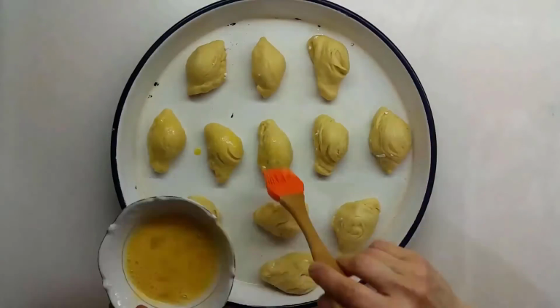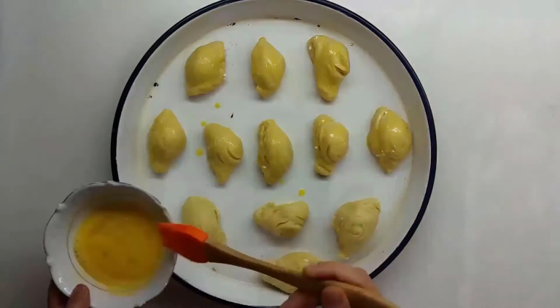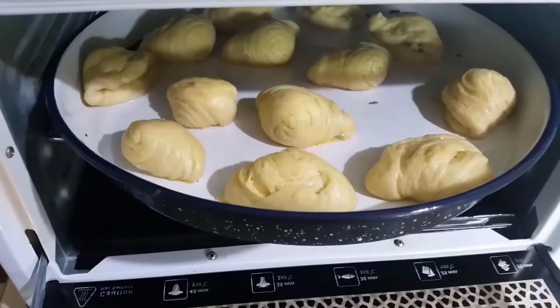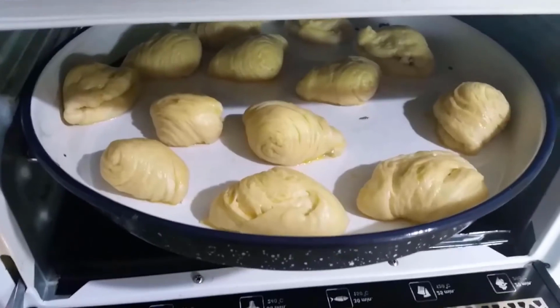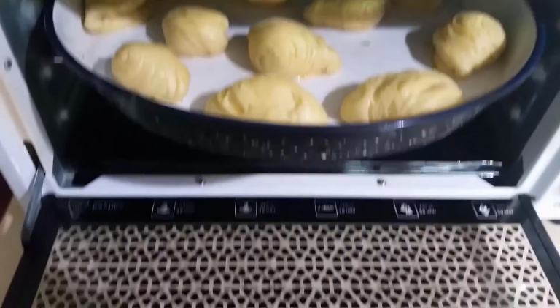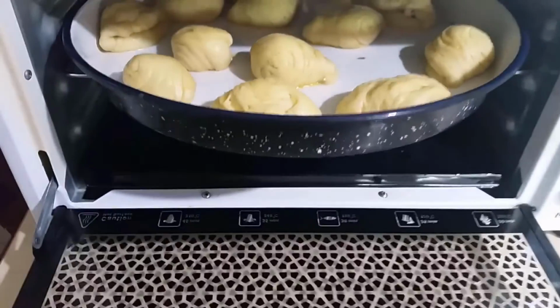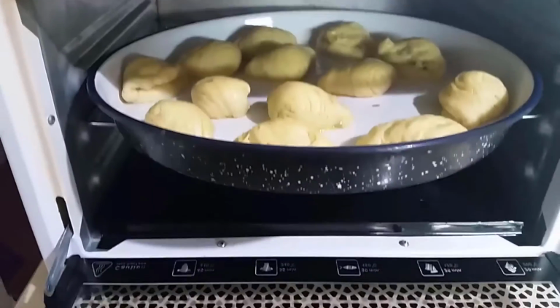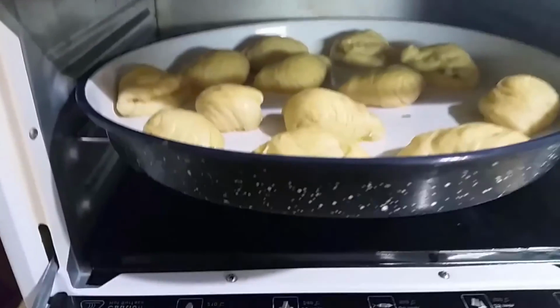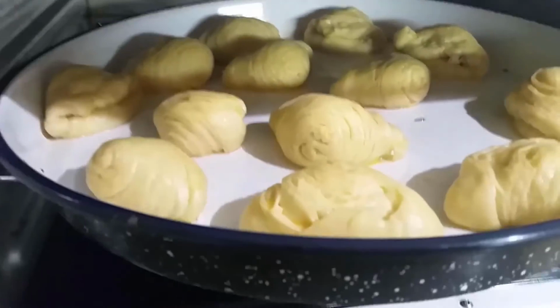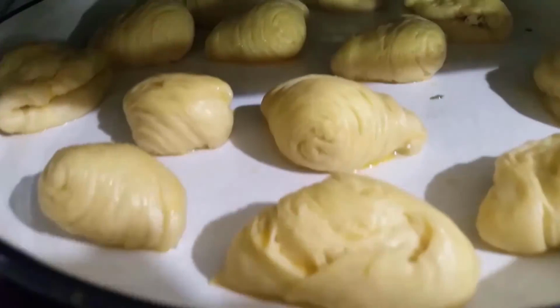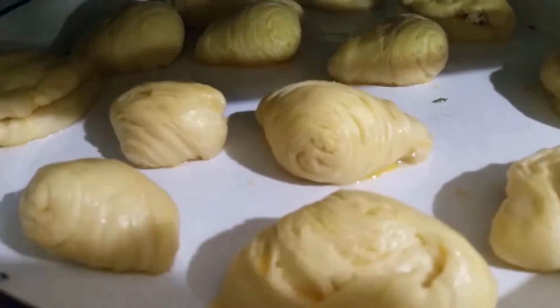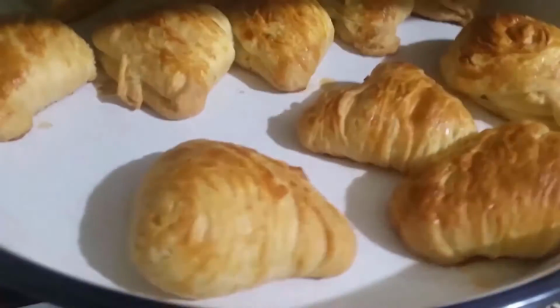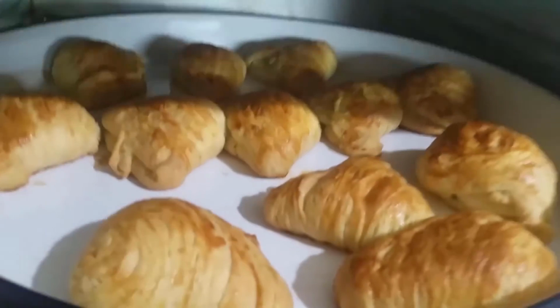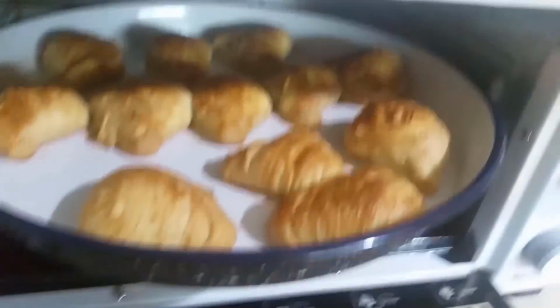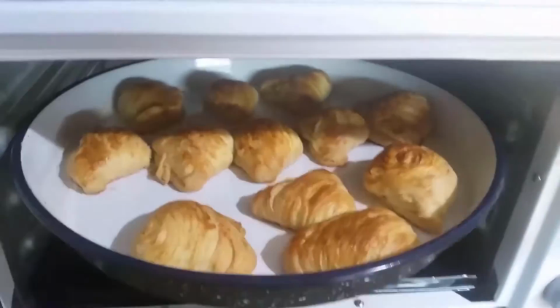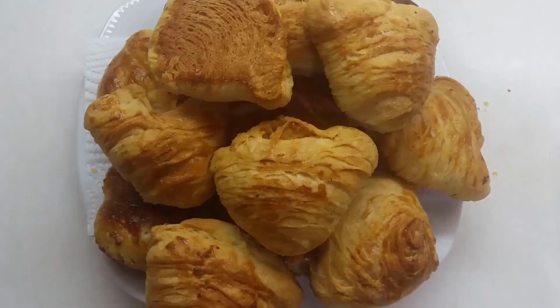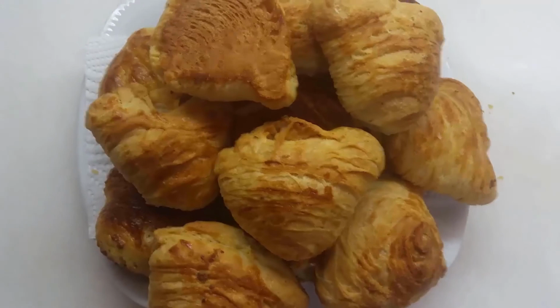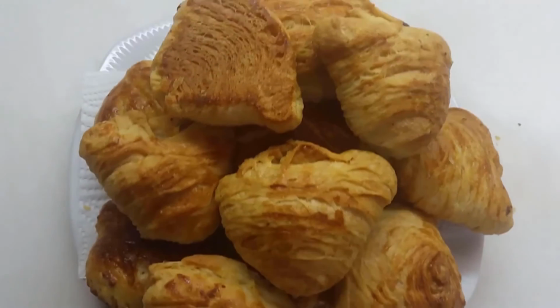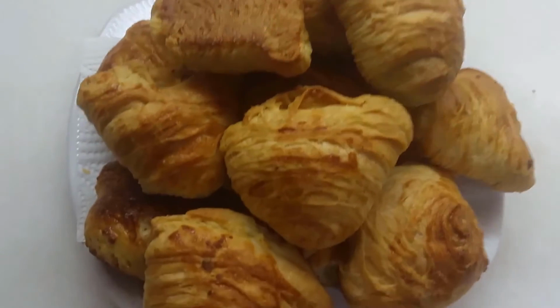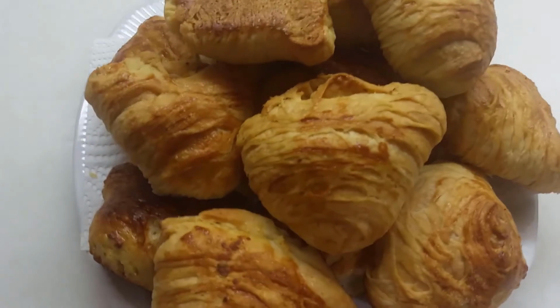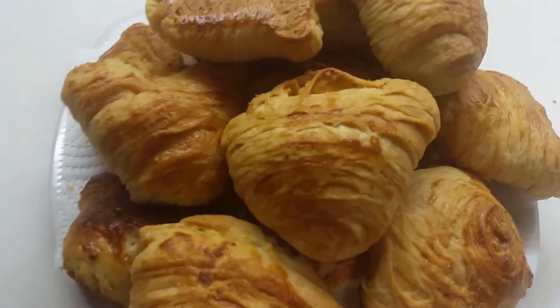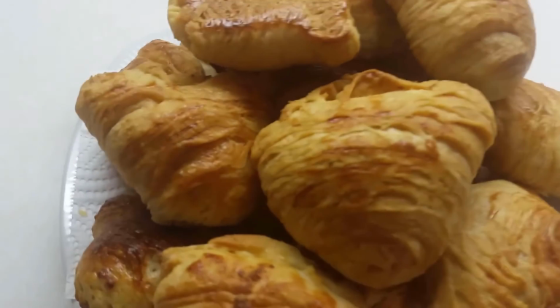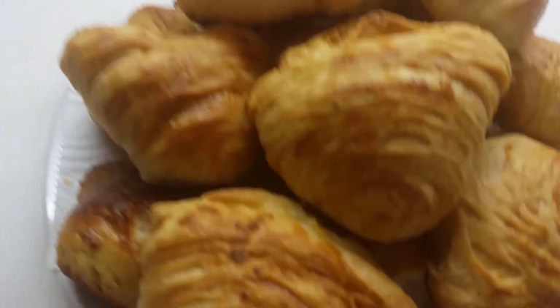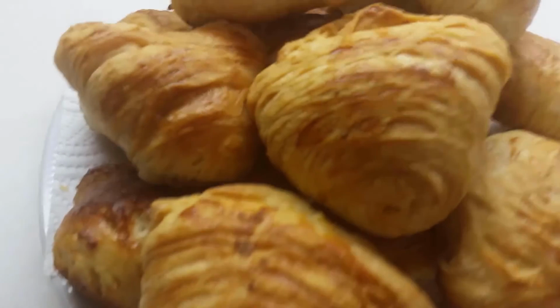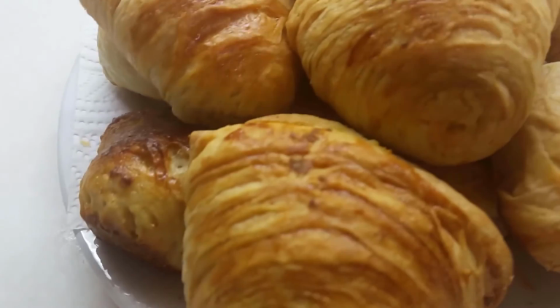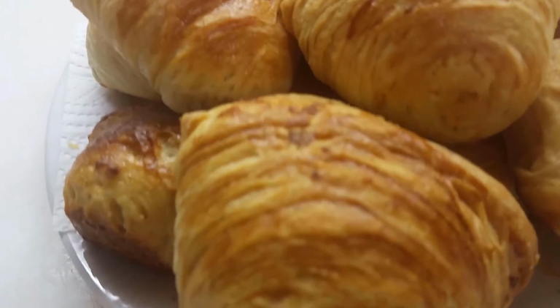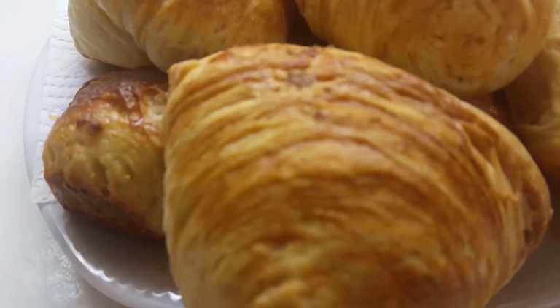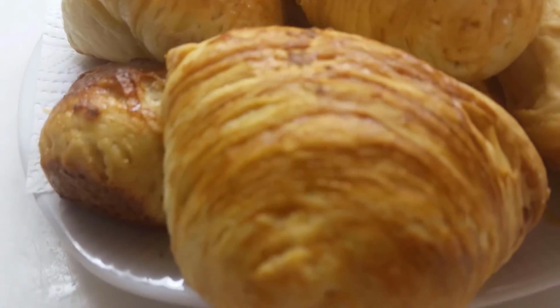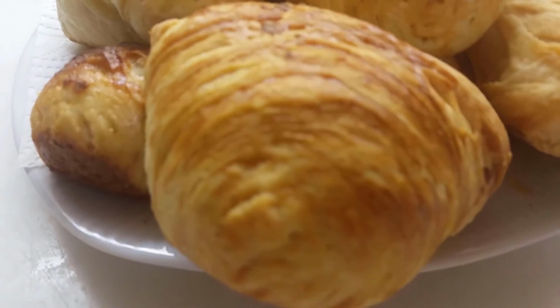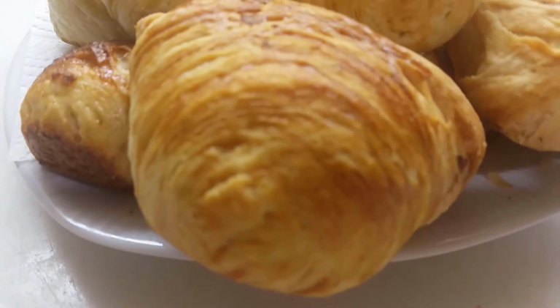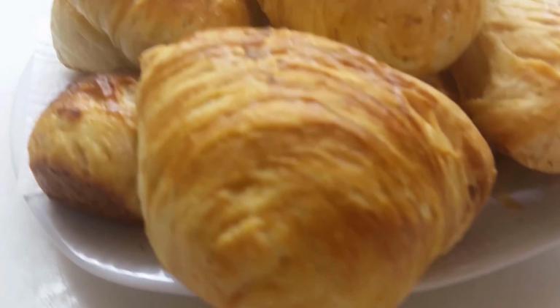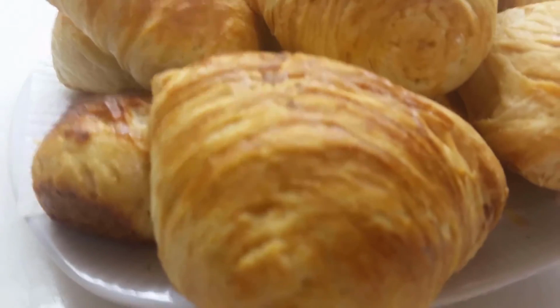Apply the egg wash on them and after waiting for 30 minutes, put them into the oven. Pastries are ready. If you like the pastries crispy, you can put them into a cold oven and cook them at 150 degrees.